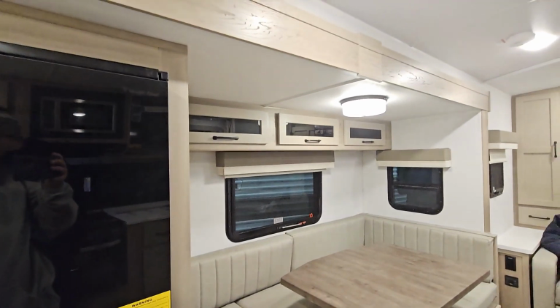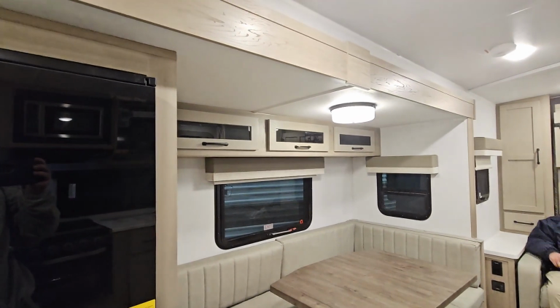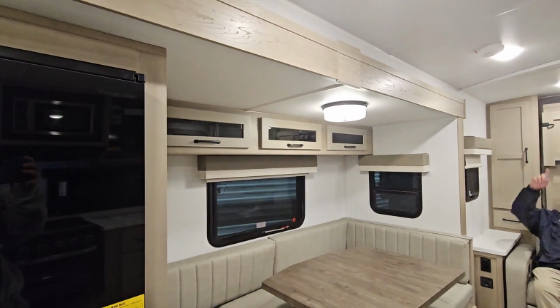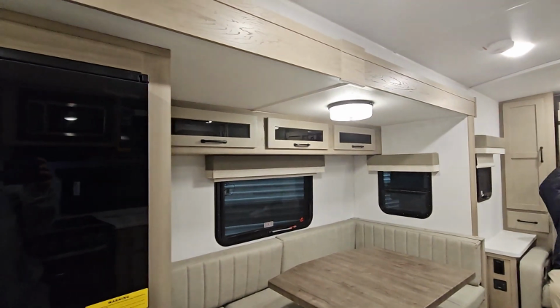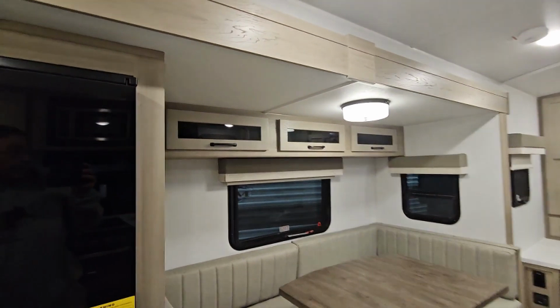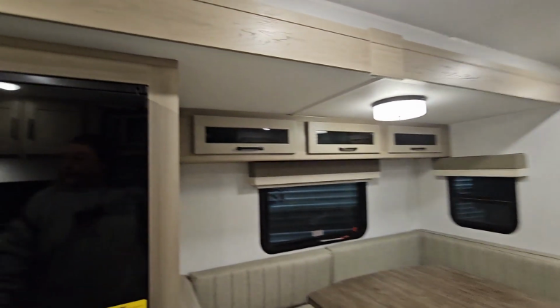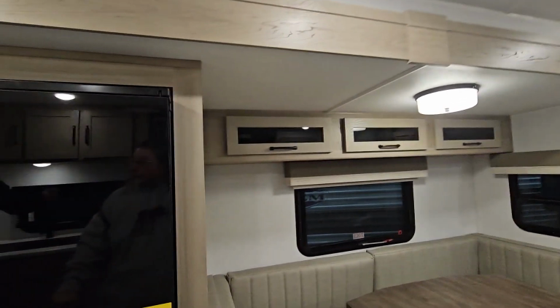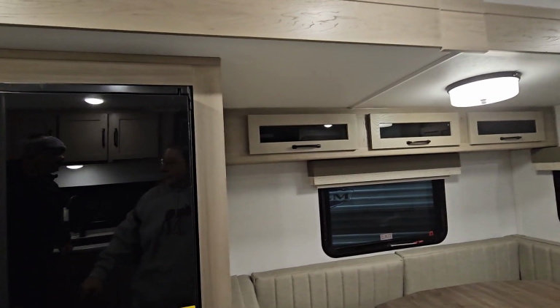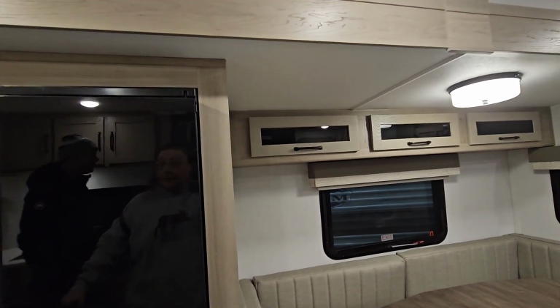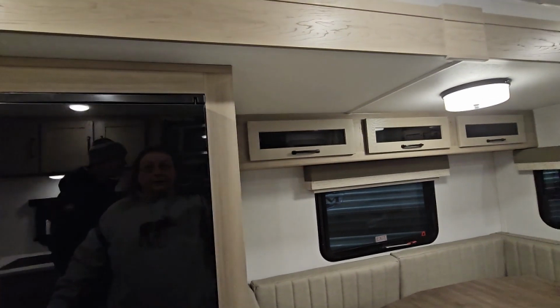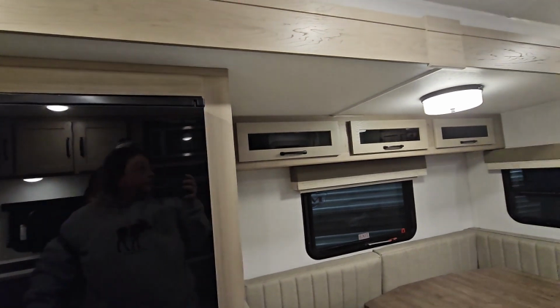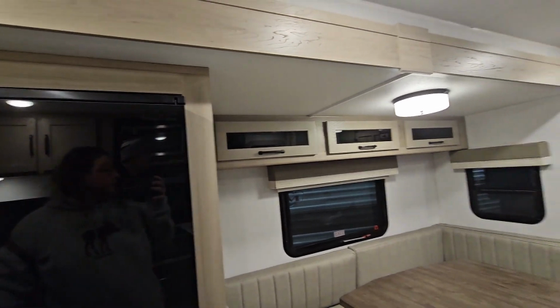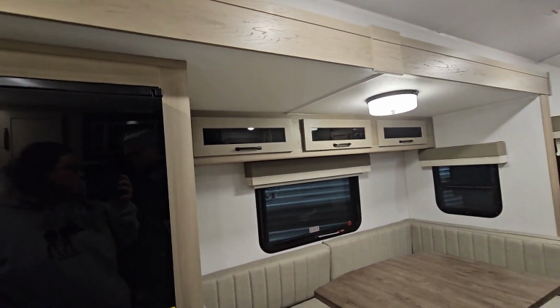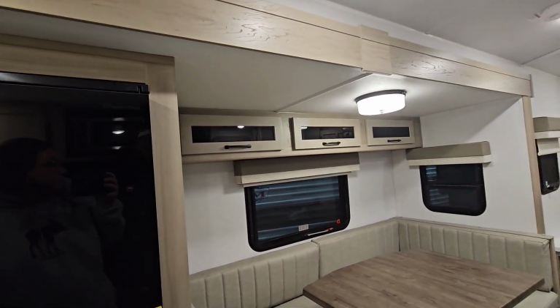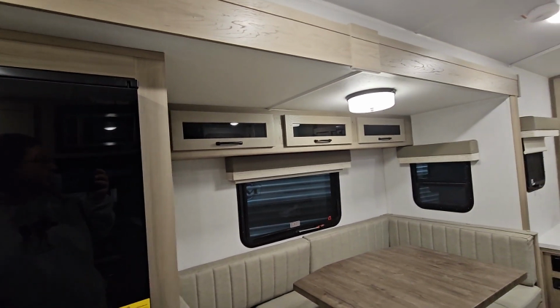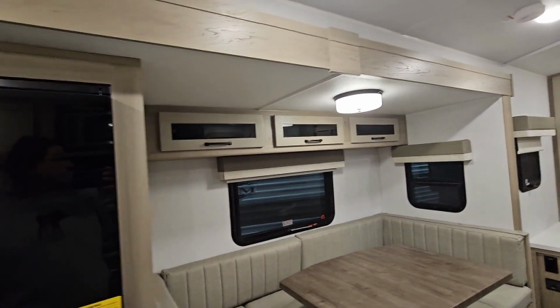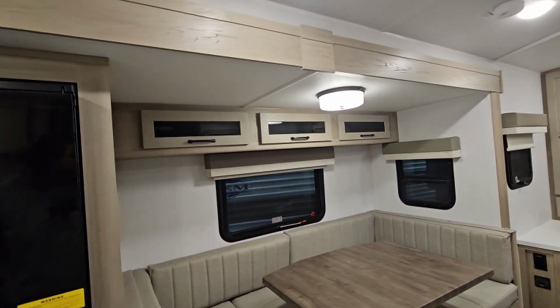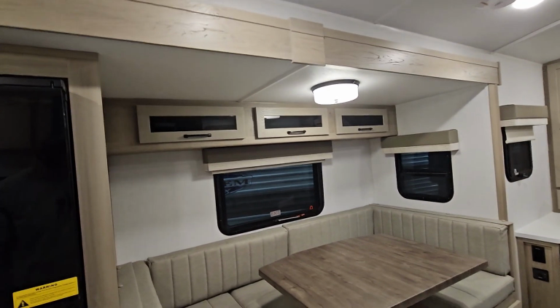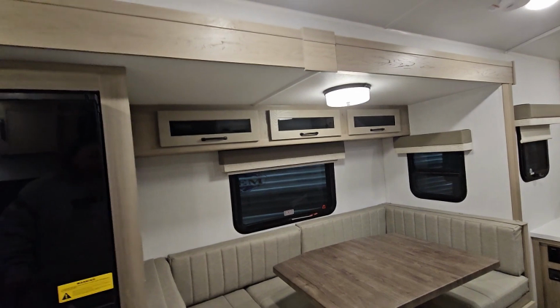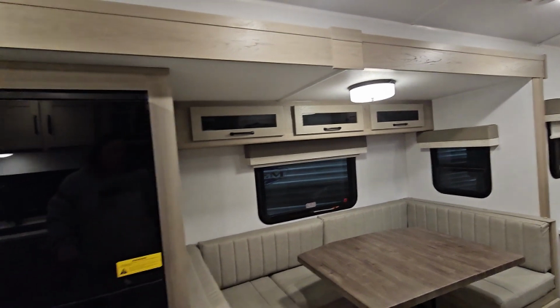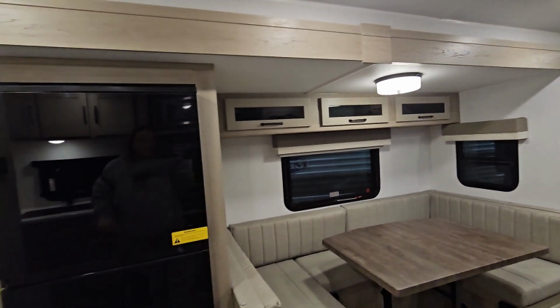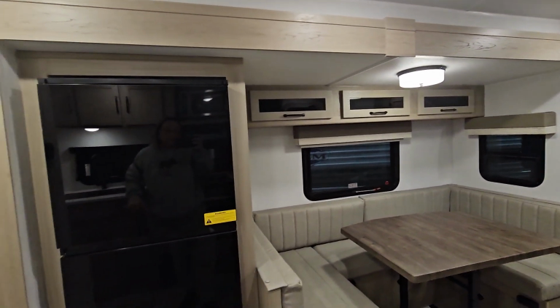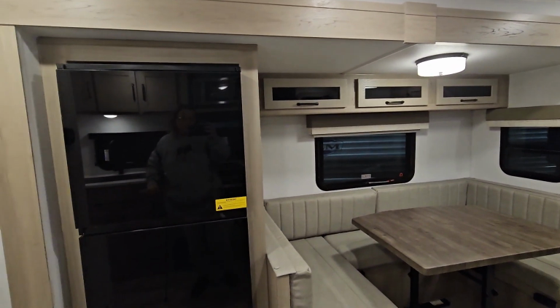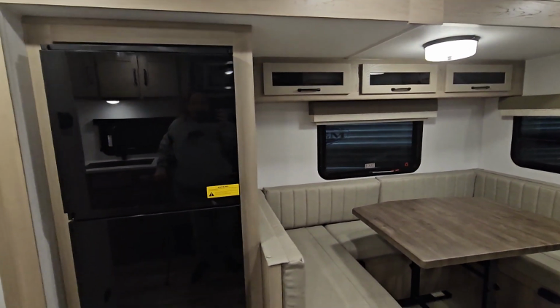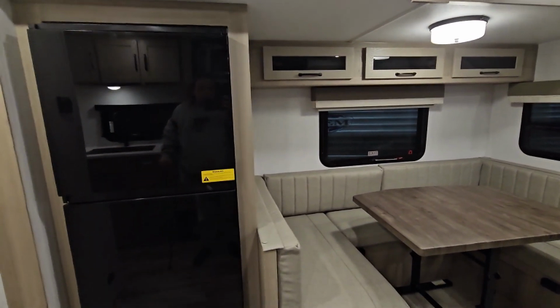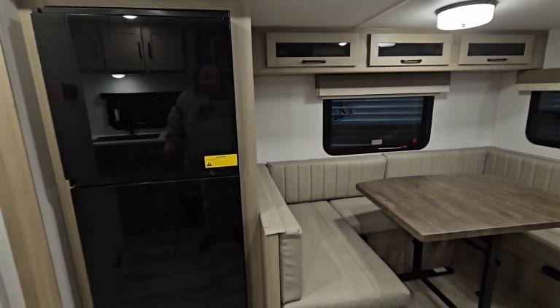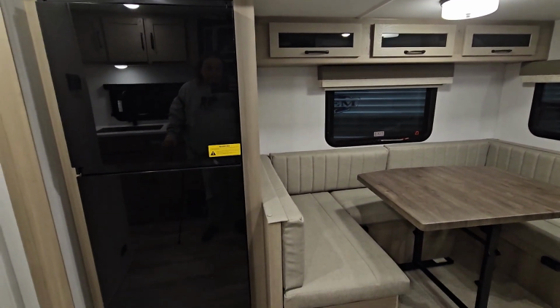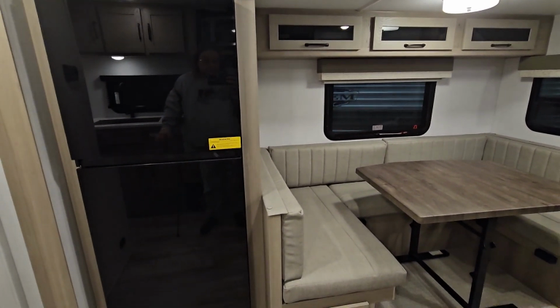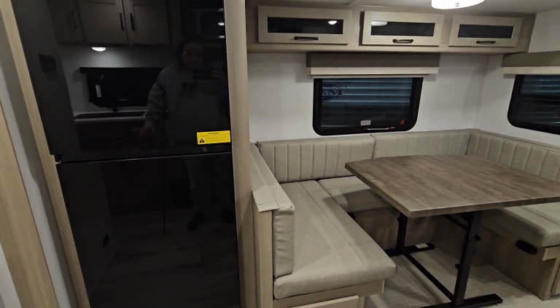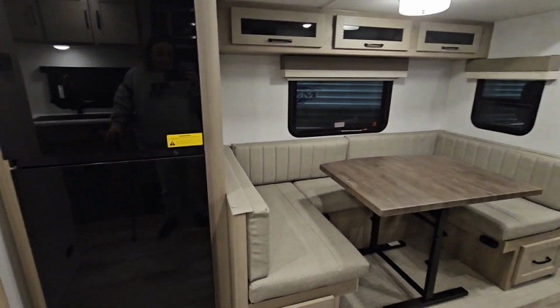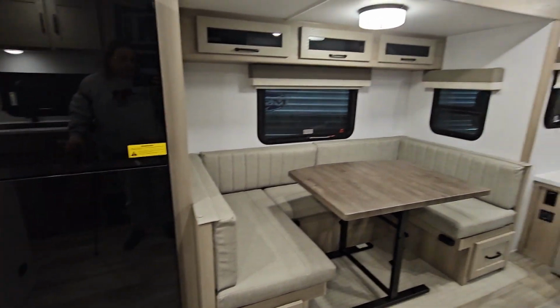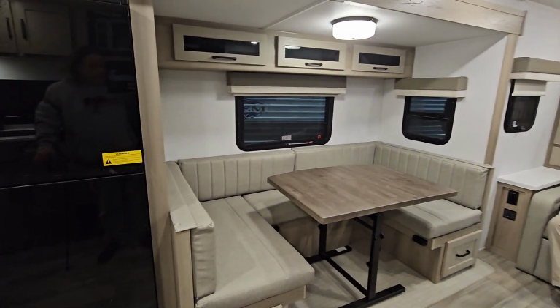Oh, it's a Murphy? Yeah. The bed swings — that's a bed right there. Refrigerator is on the slide with the dinette.